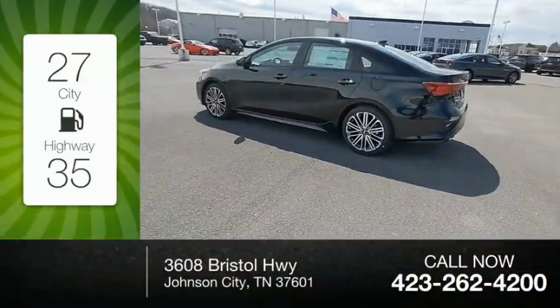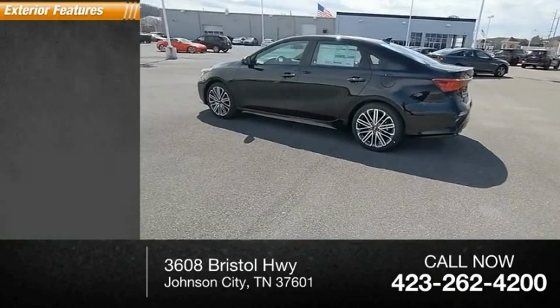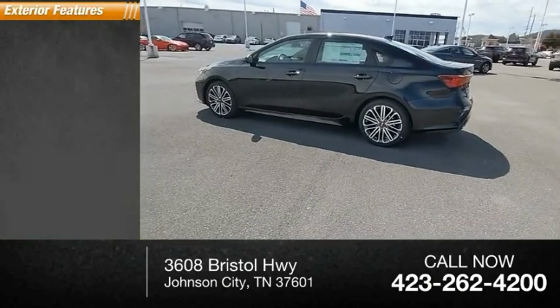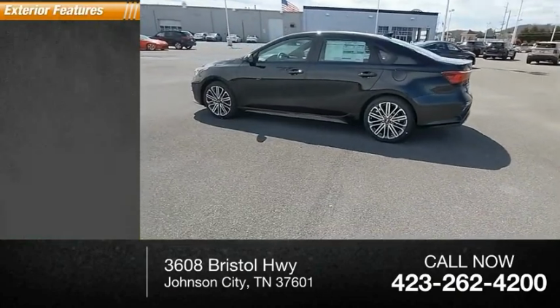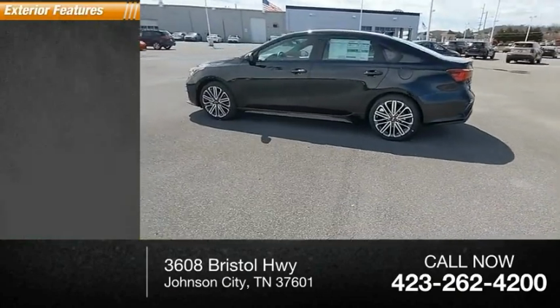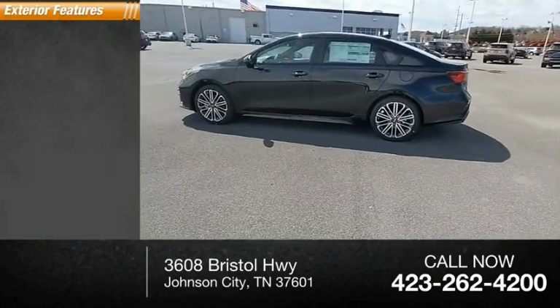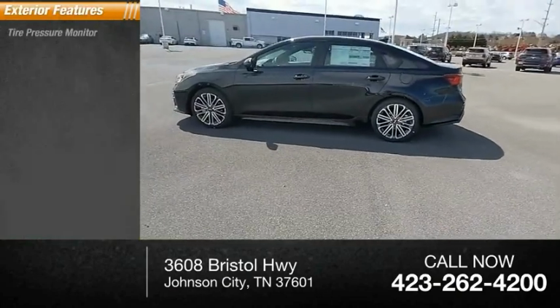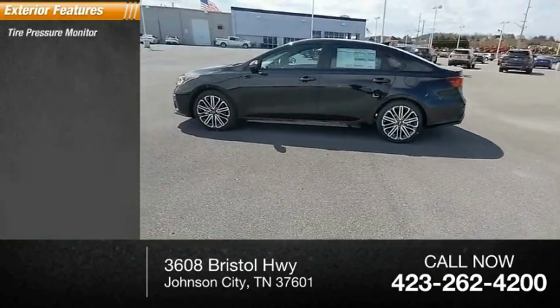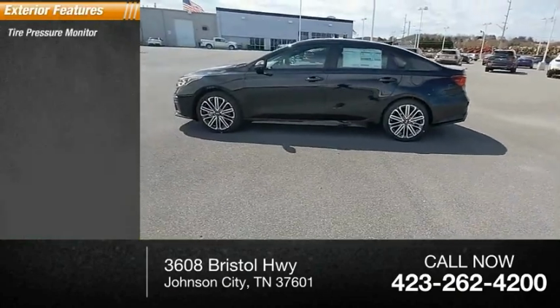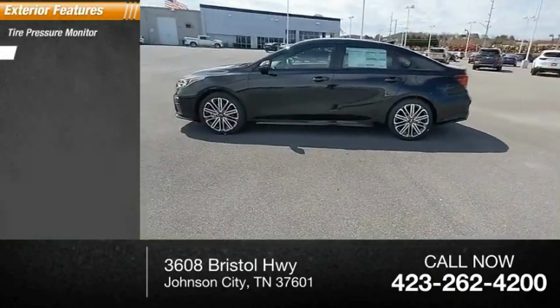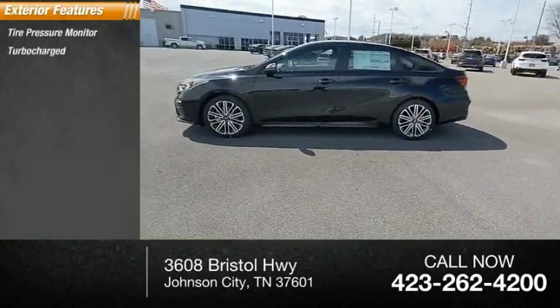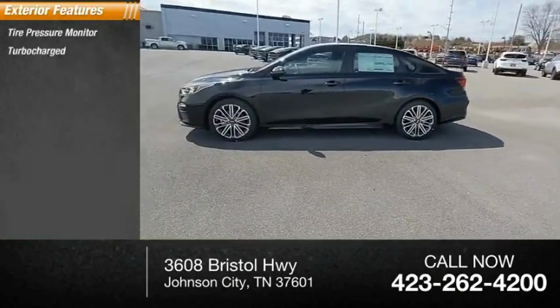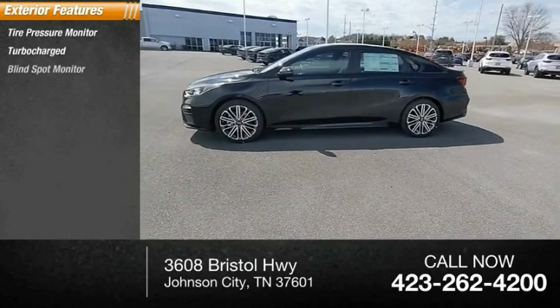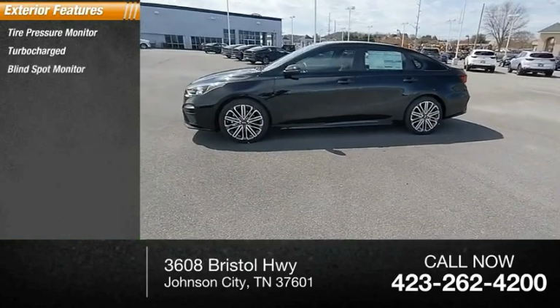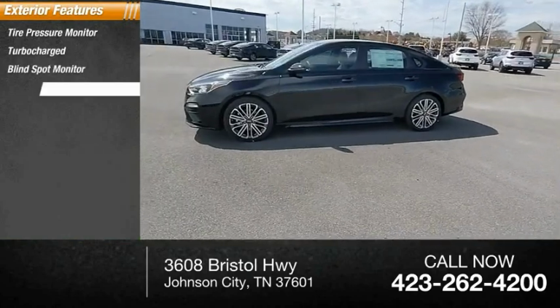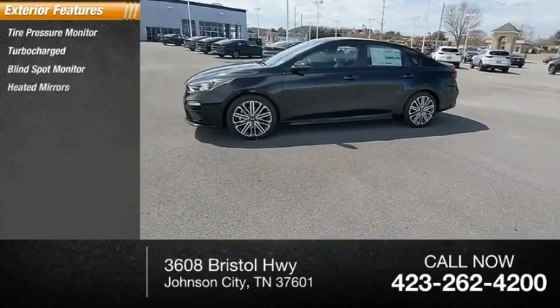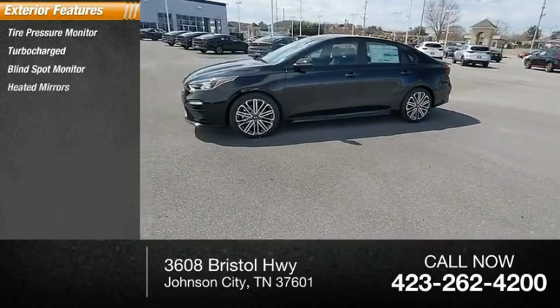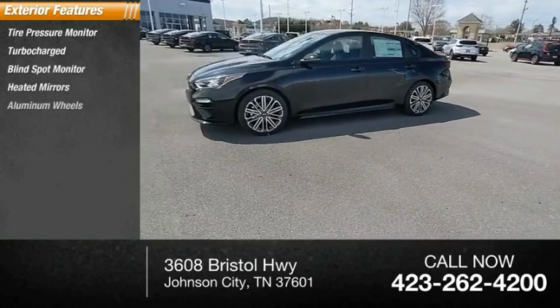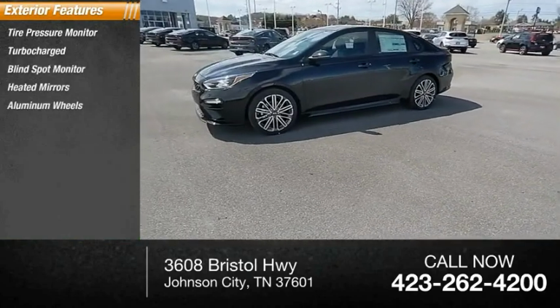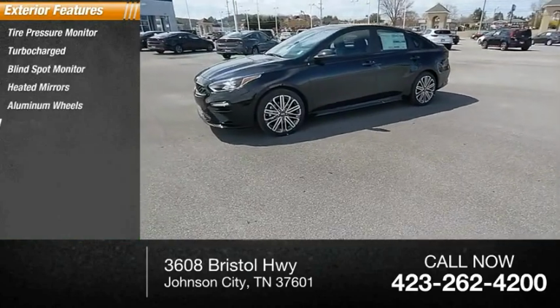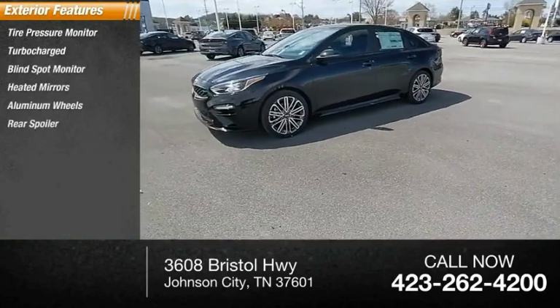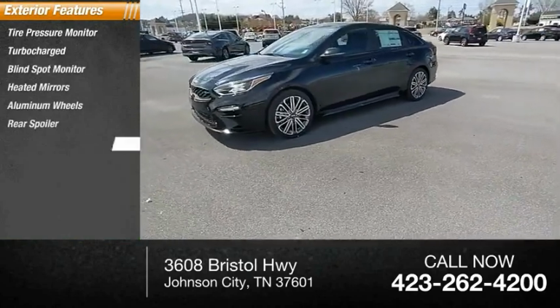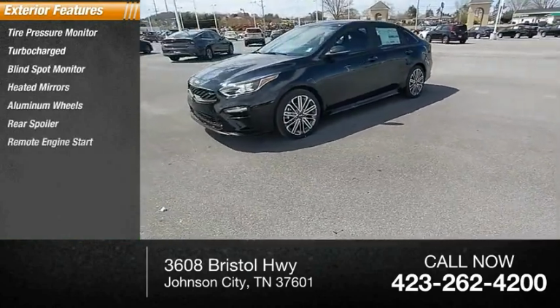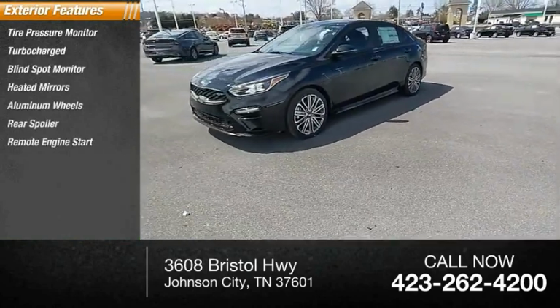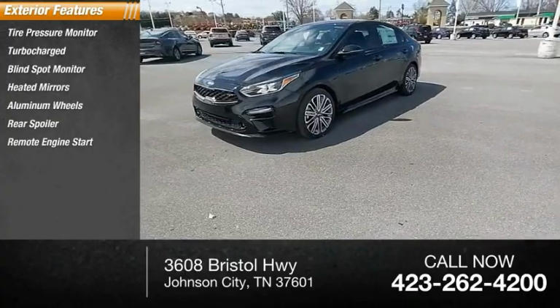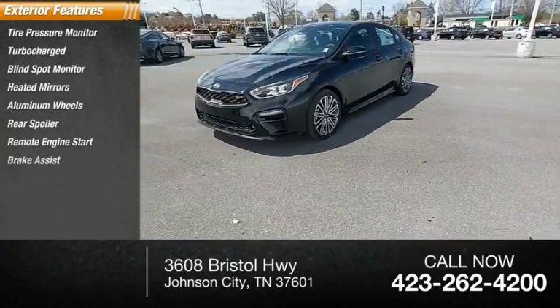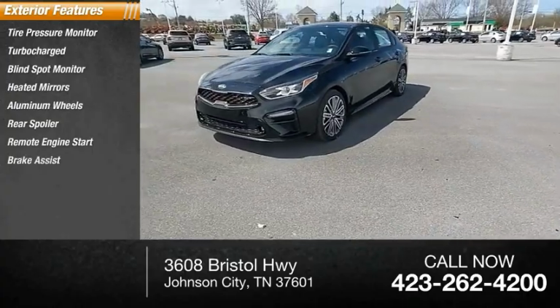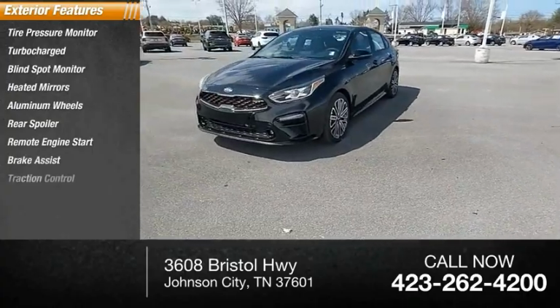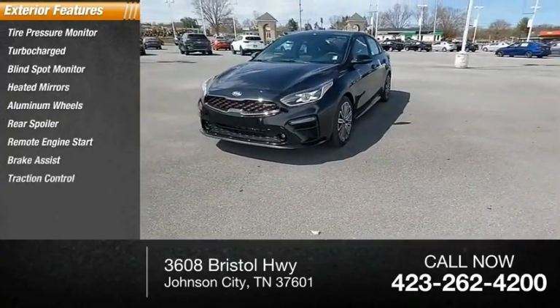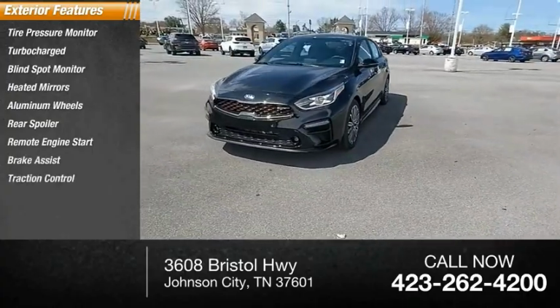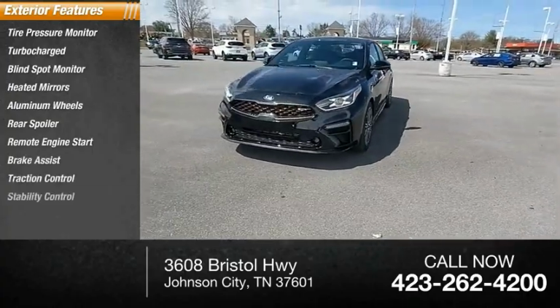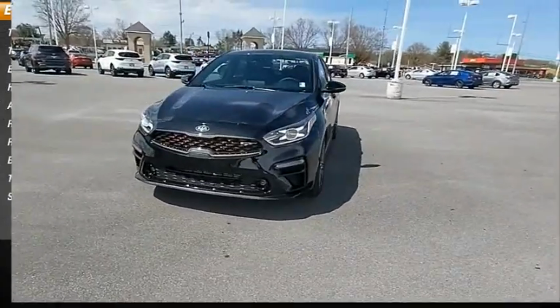Here are some of this vehicle's great options: tire pressure monitor, turbocharged, blind spot monitor, heated mirrors, aluminum wheels, rear spoiler, remote engine start, brake assist, traction control, stability control.